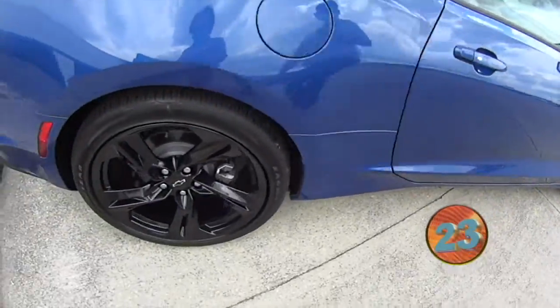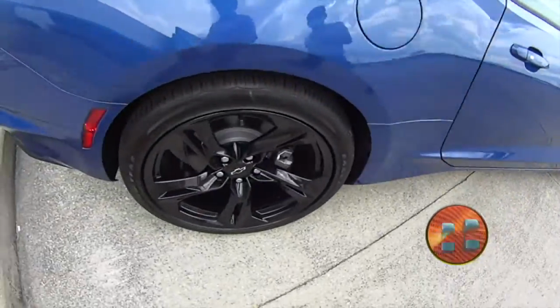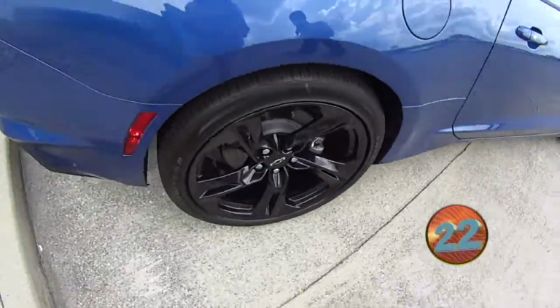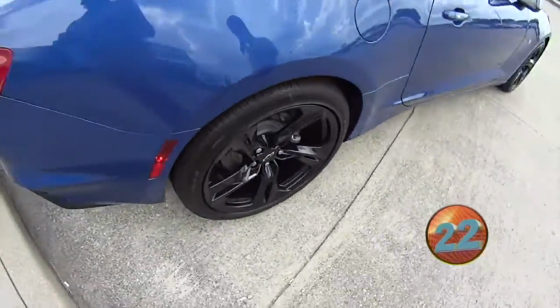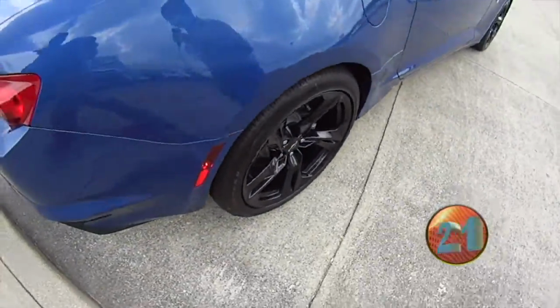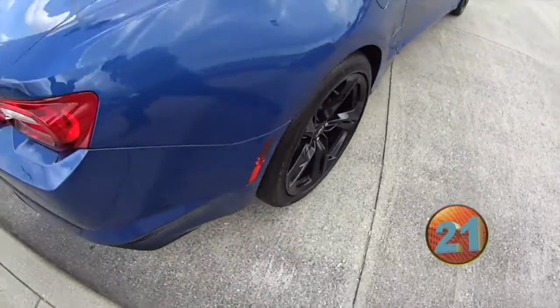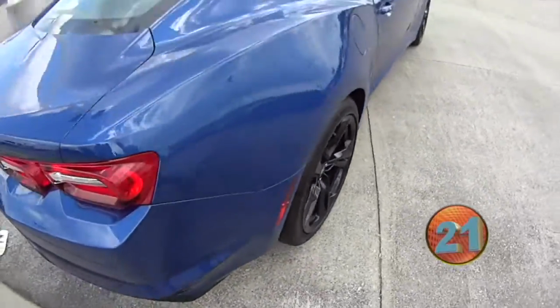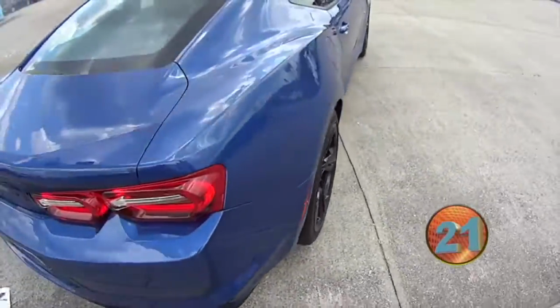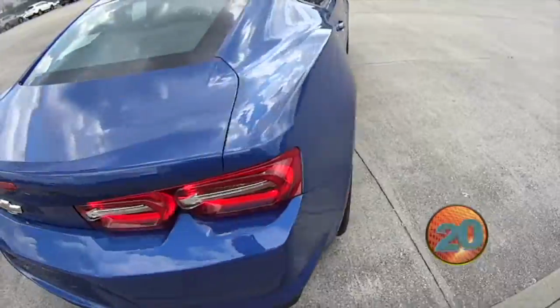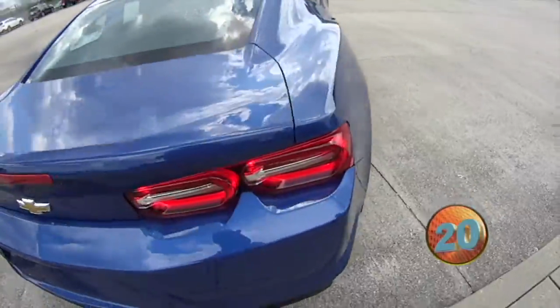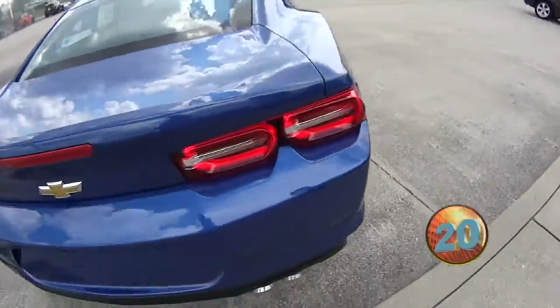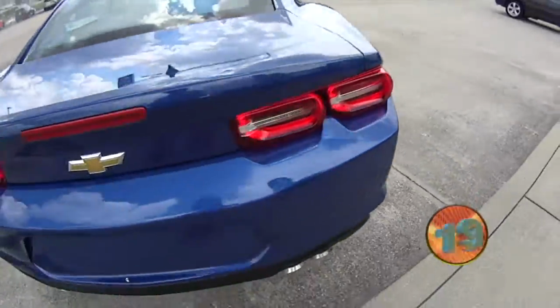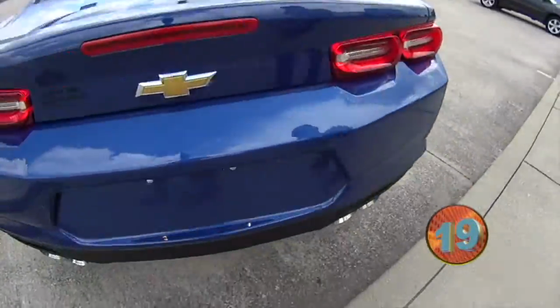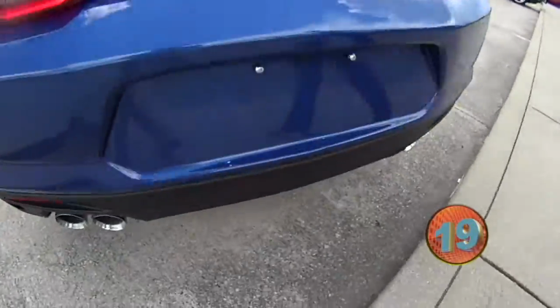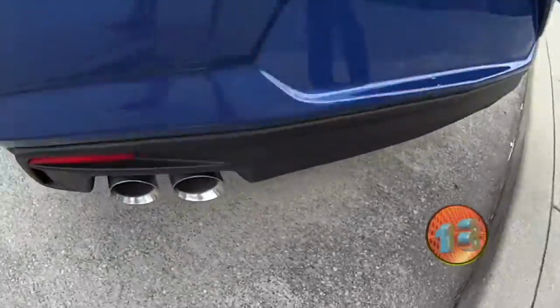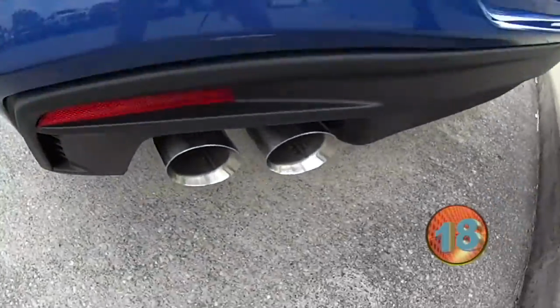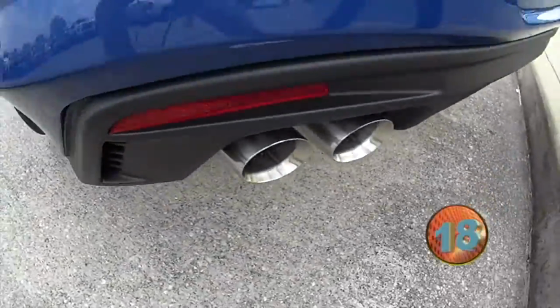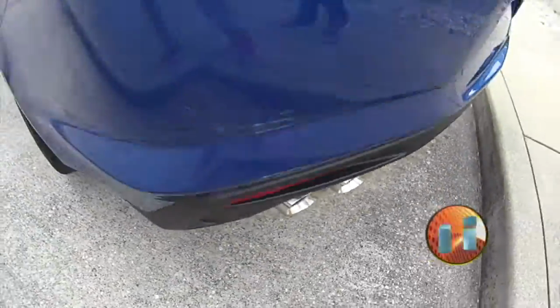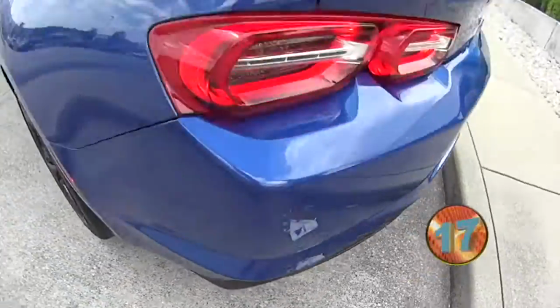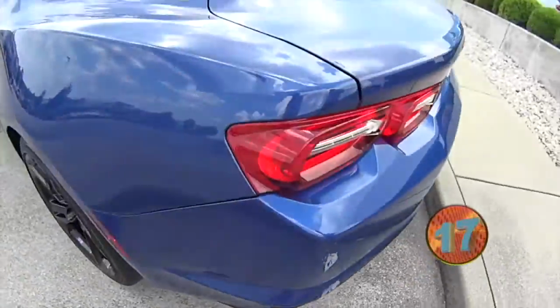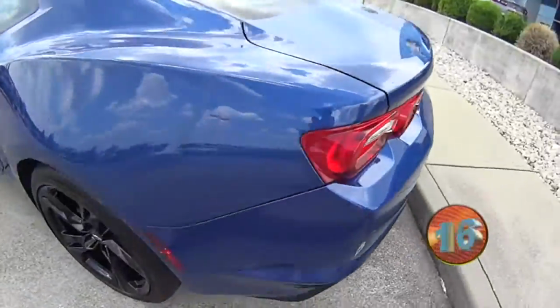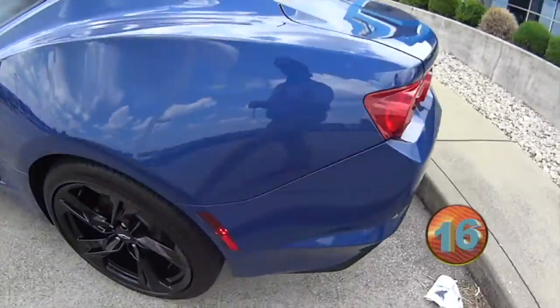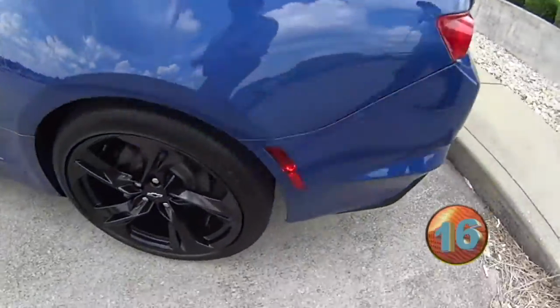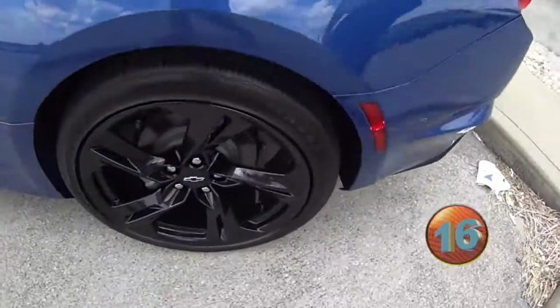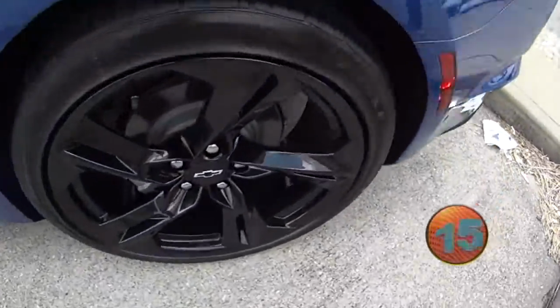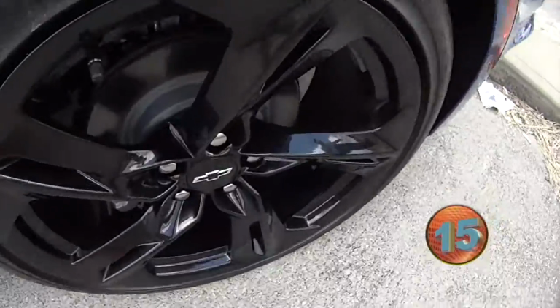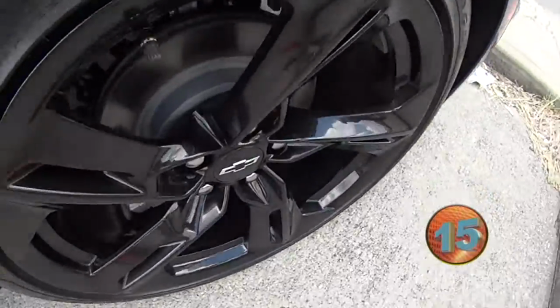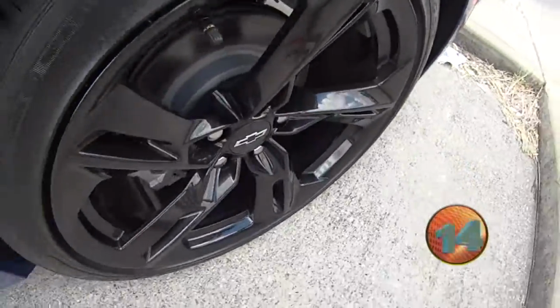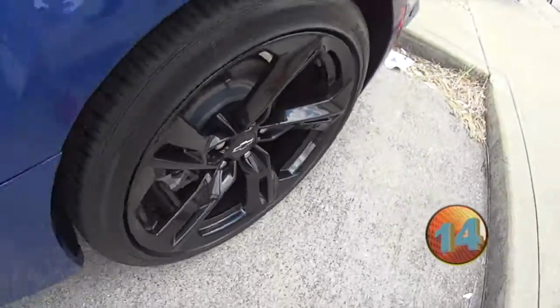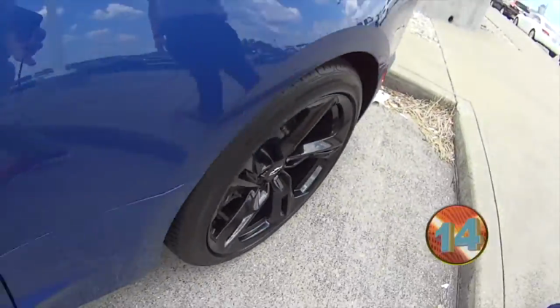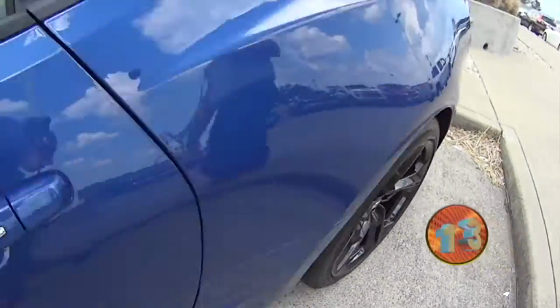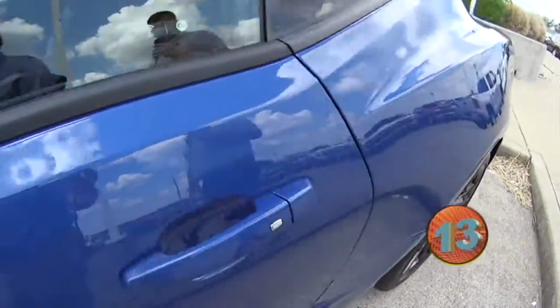It's got the 3.6 V6 in it, makes over 300 horsepower. 10-speed automatic. Got dual exhaust there — this one actually sounds really good, especially for a V6. Got the nice gloss black wheels there.